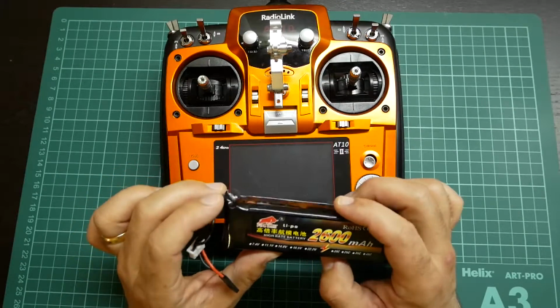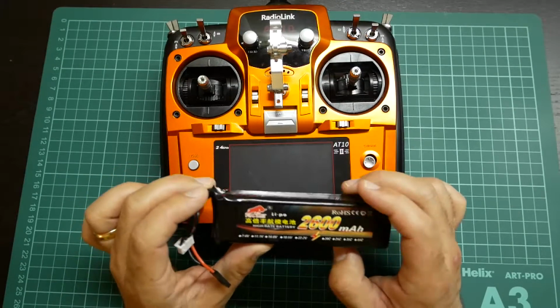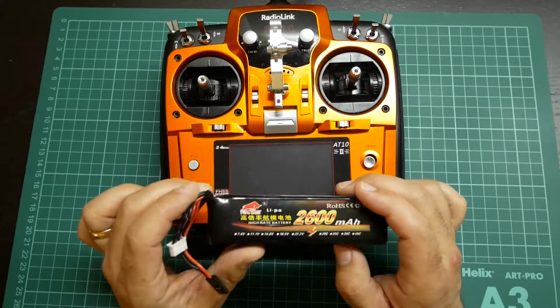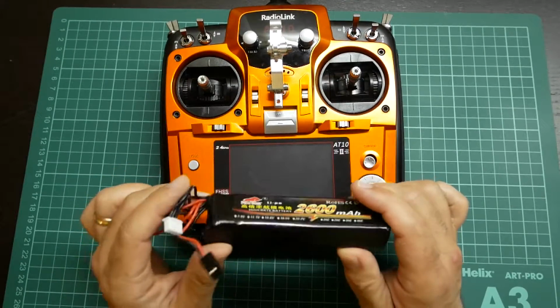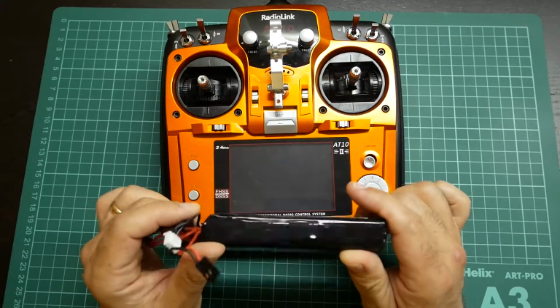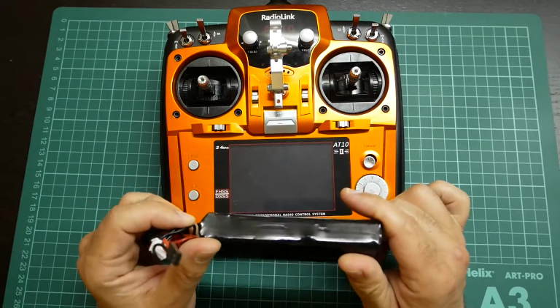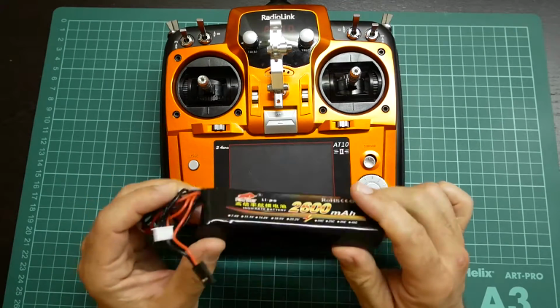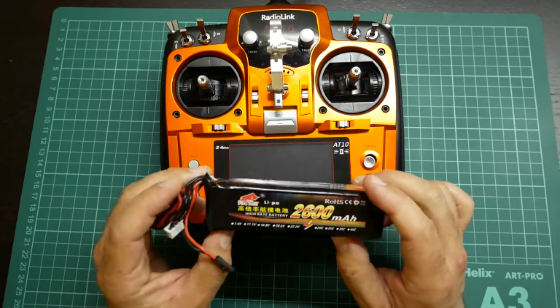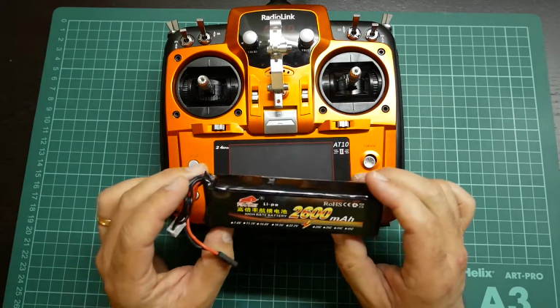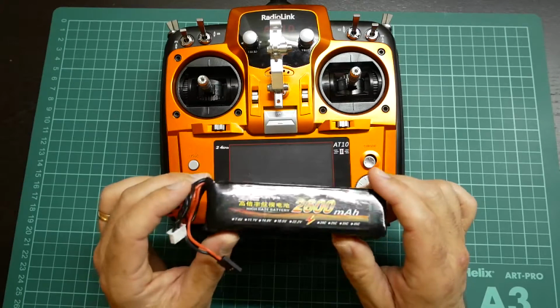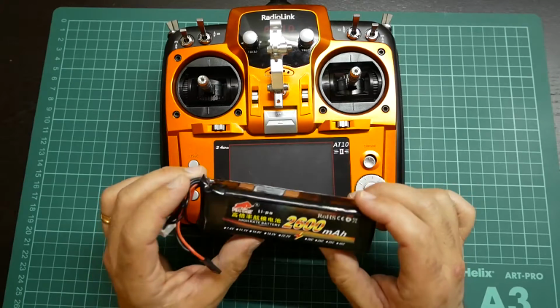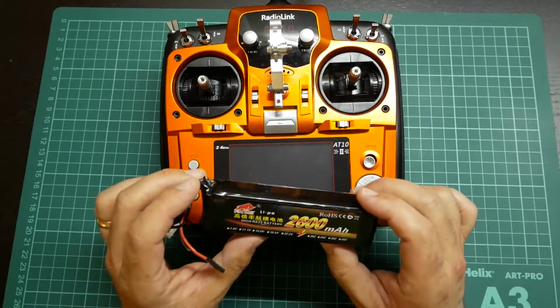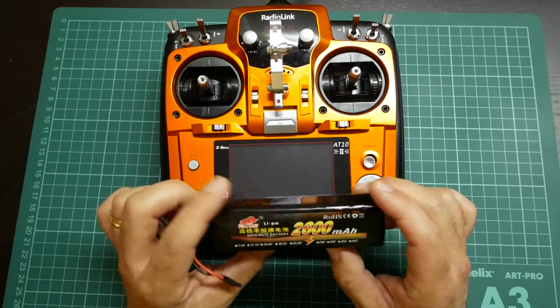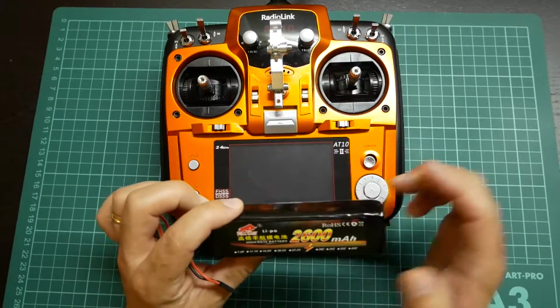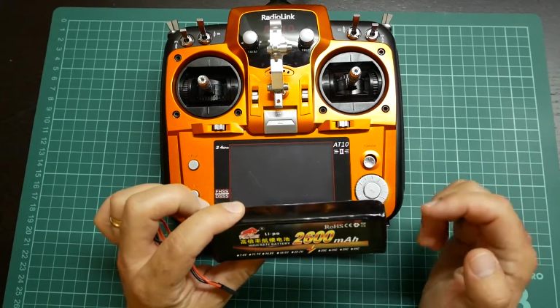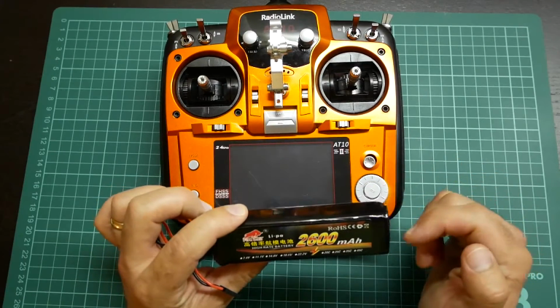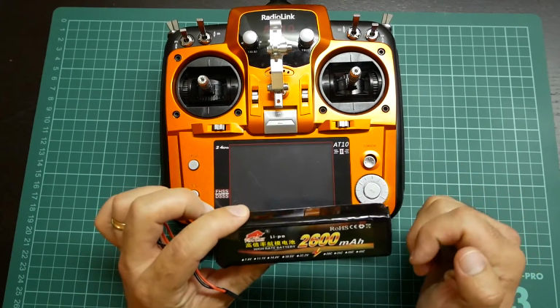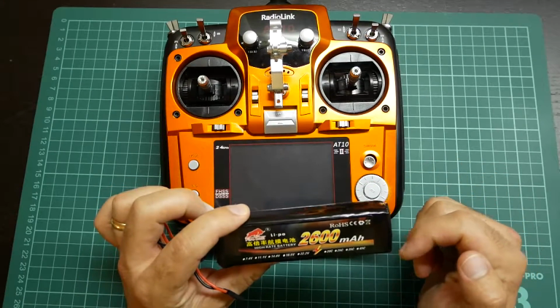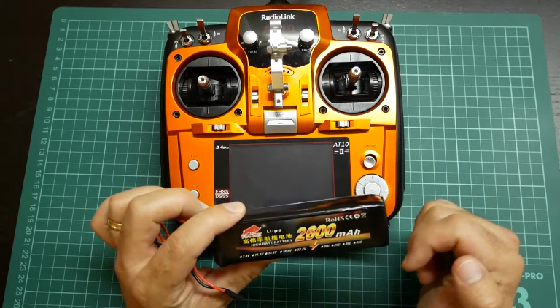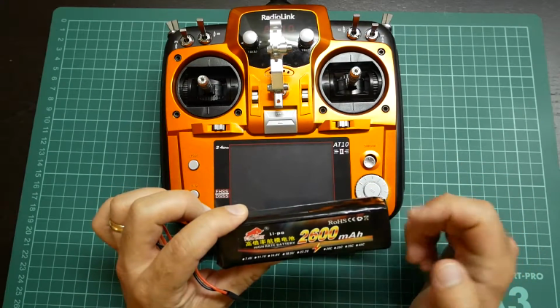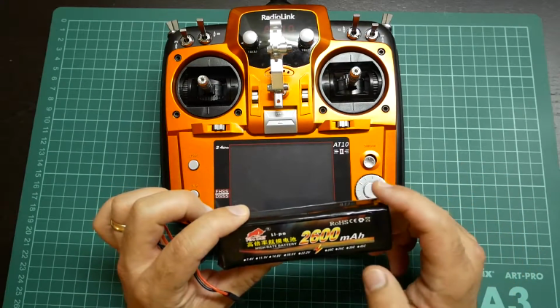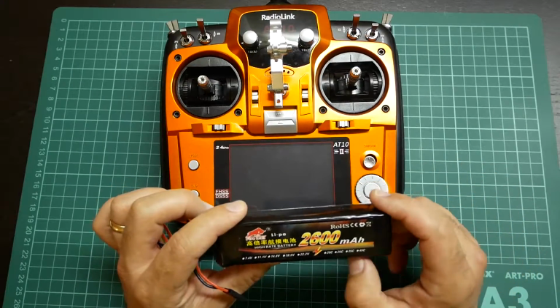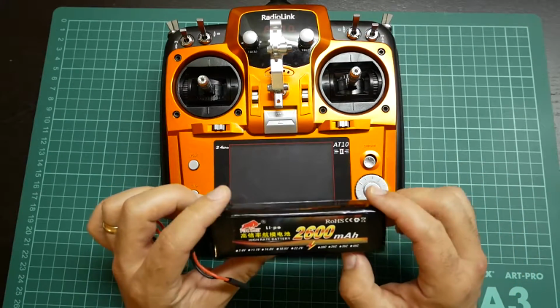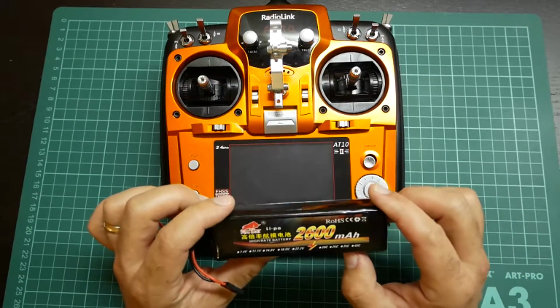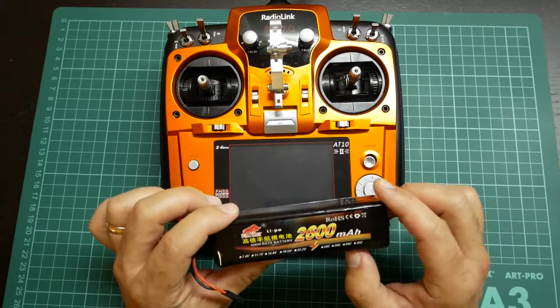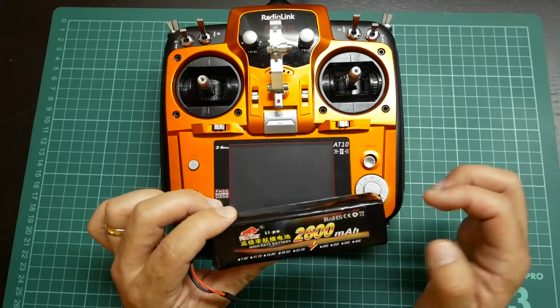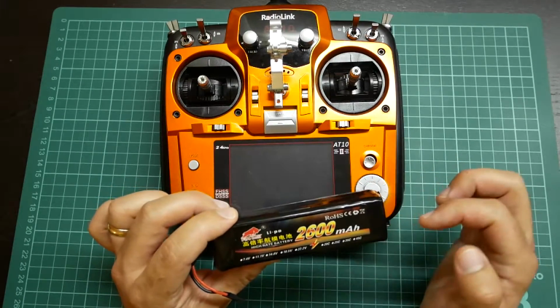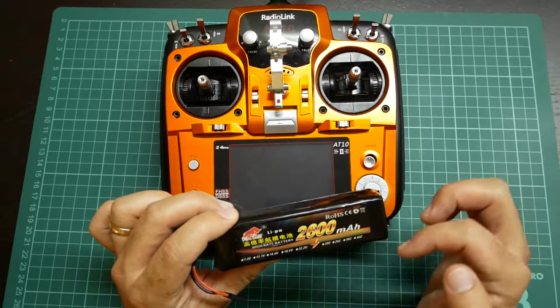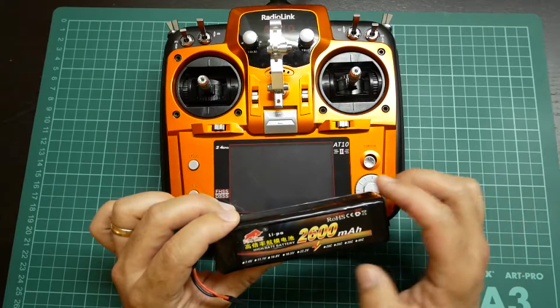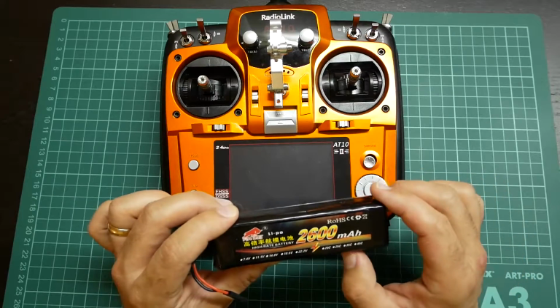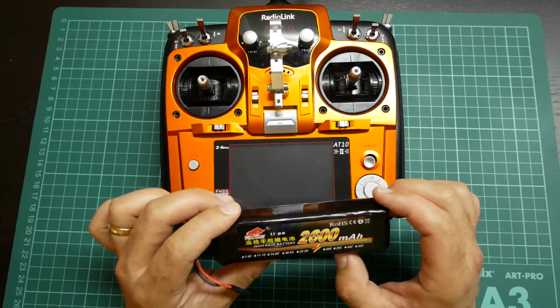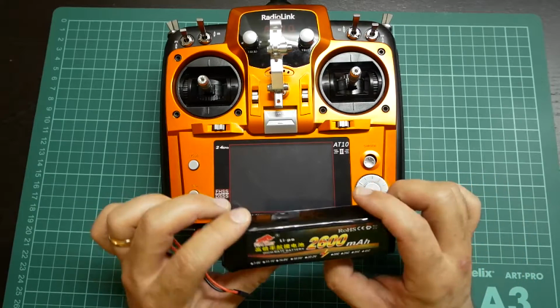It was ordered from AliExpress and I will leave the link in the description below, so if you want to order, you can order it.